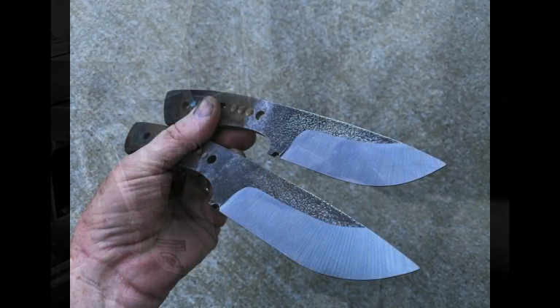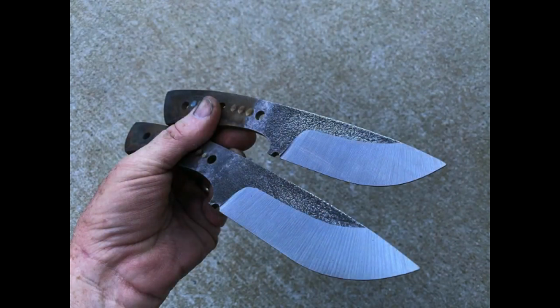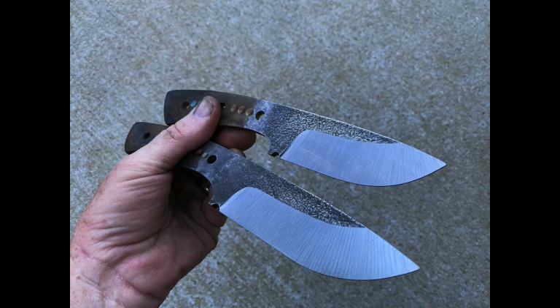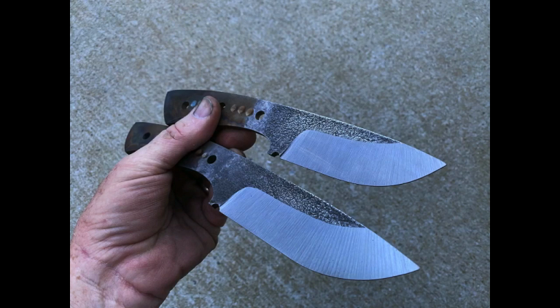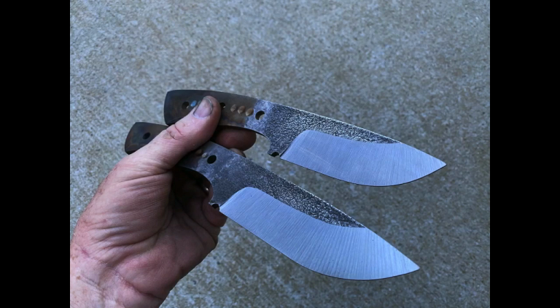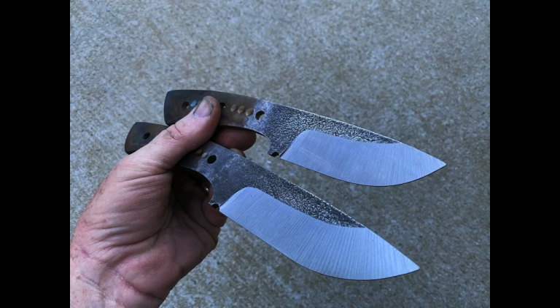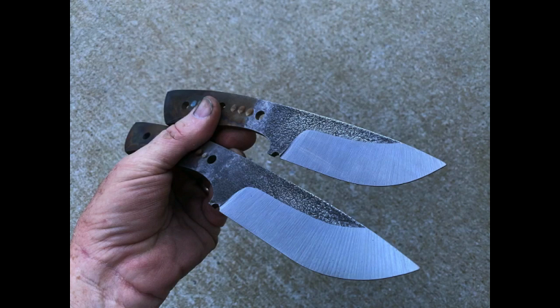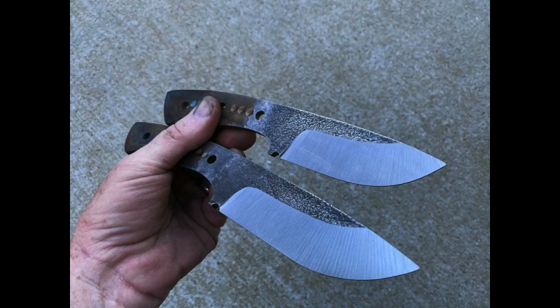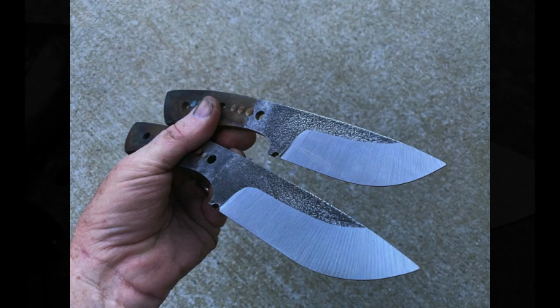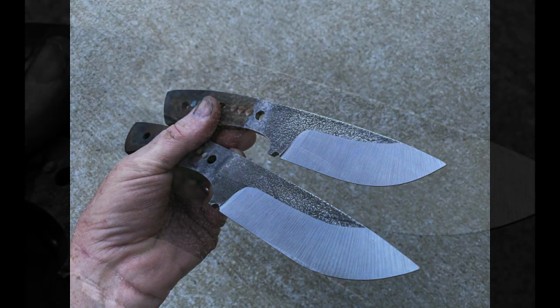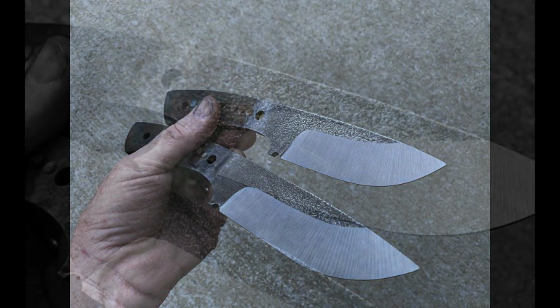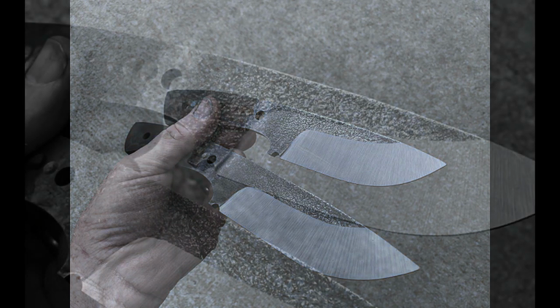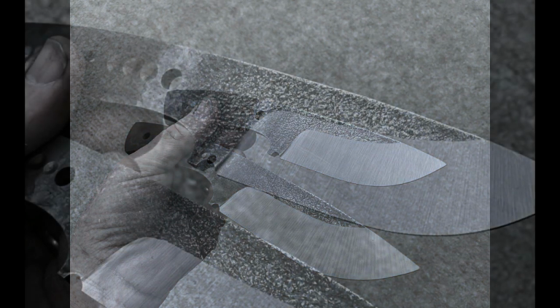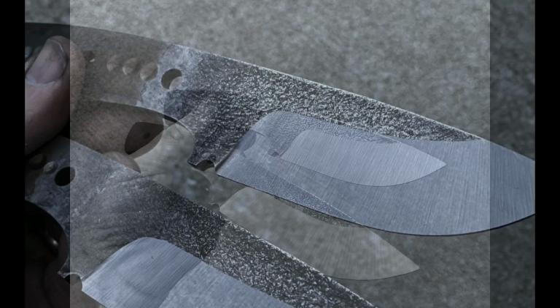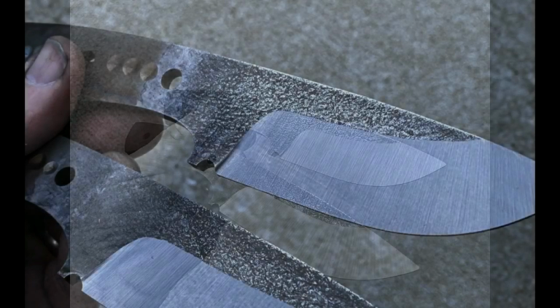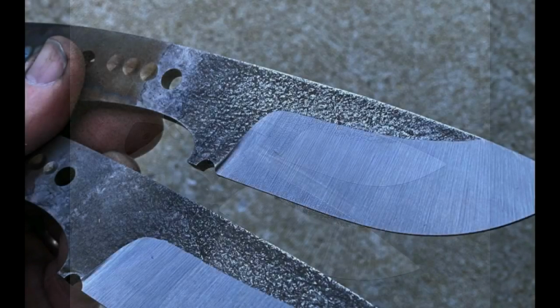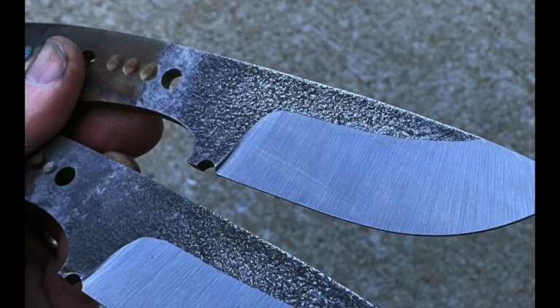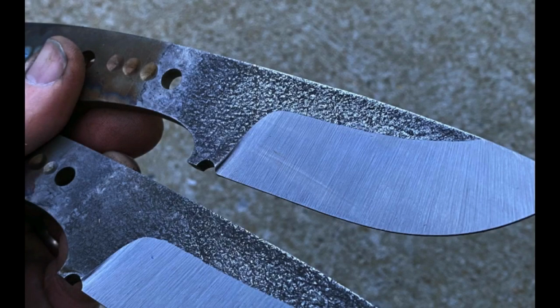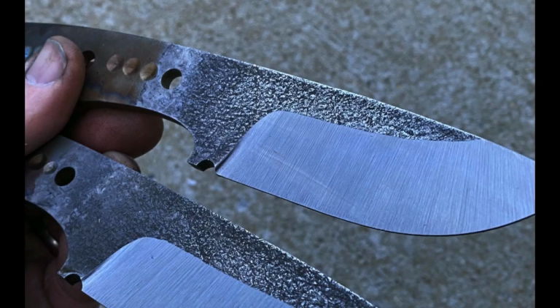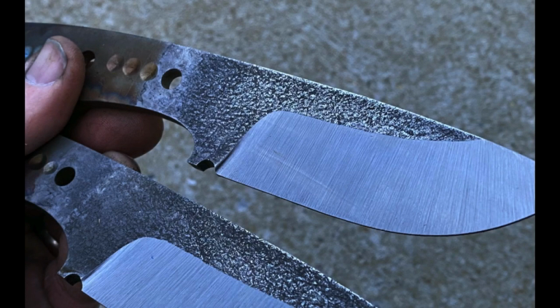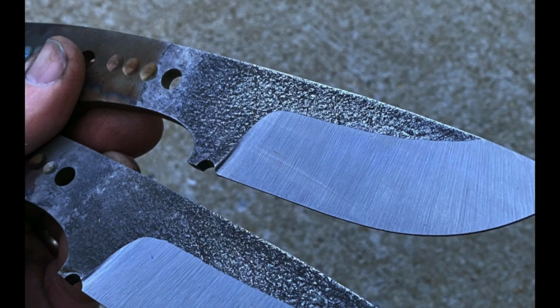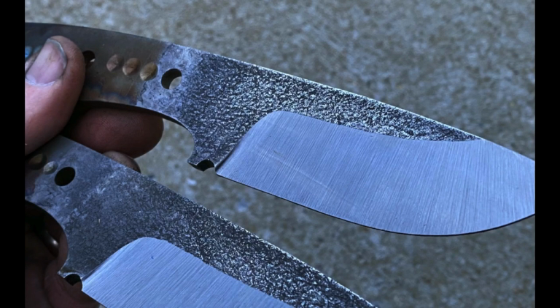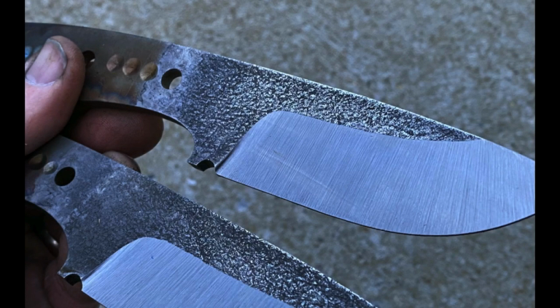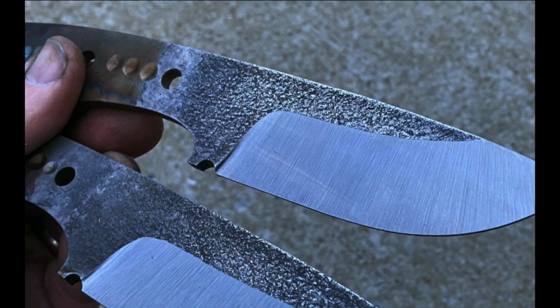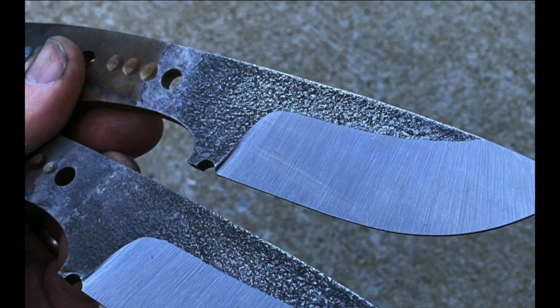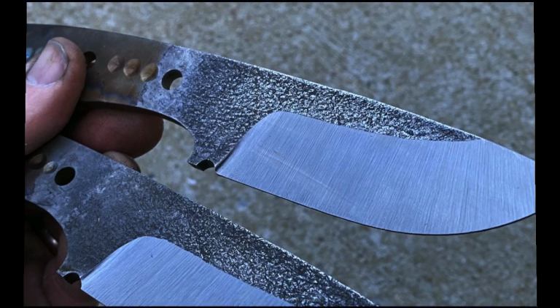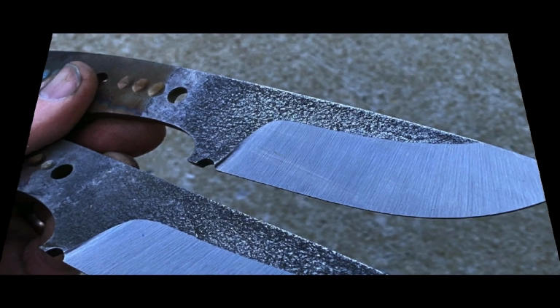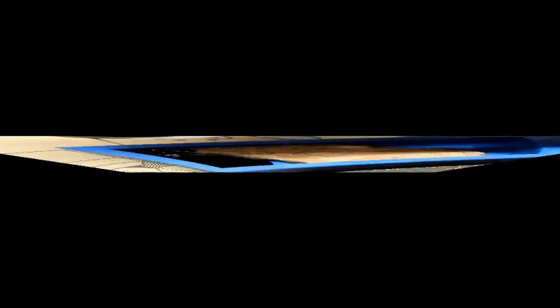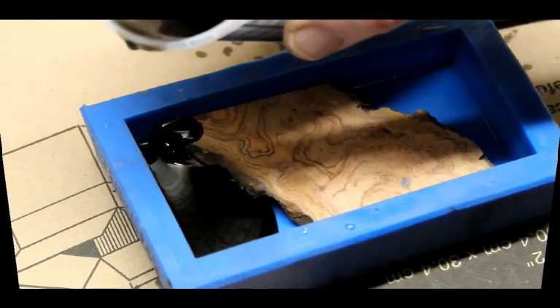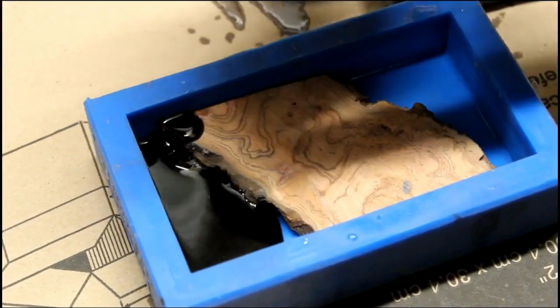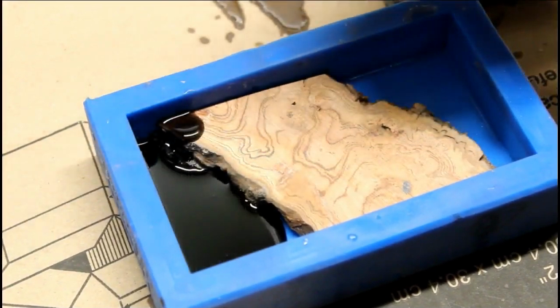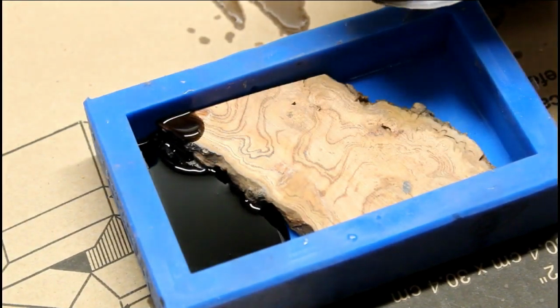Once the bevels are finished, here you have a better look at that etched textured finish on the blade itself. That was just electro etched with a 12-volt automotive battery charger and electrolyte solution.